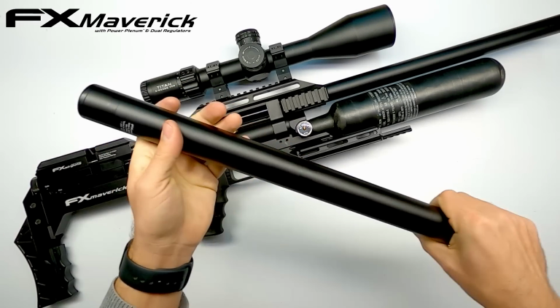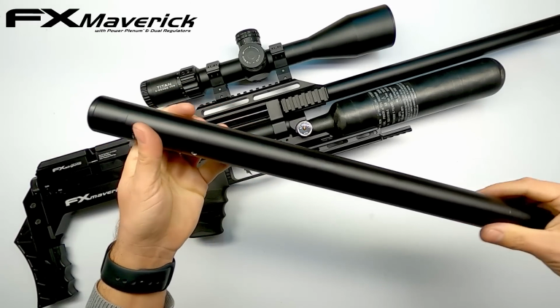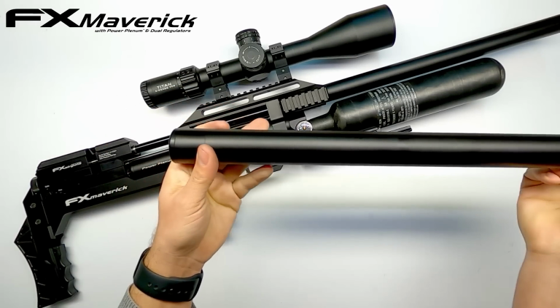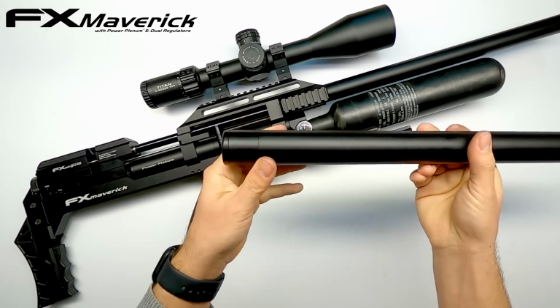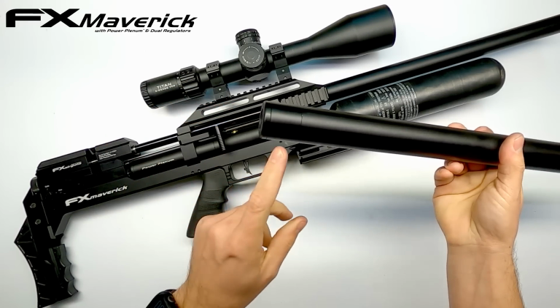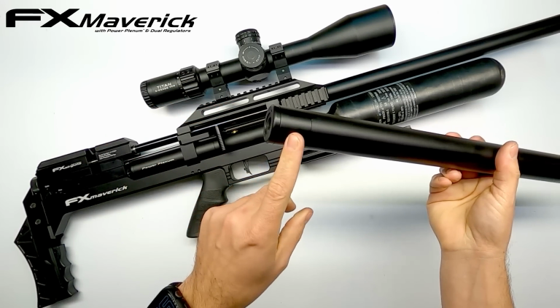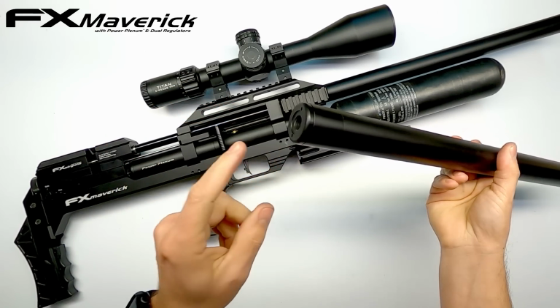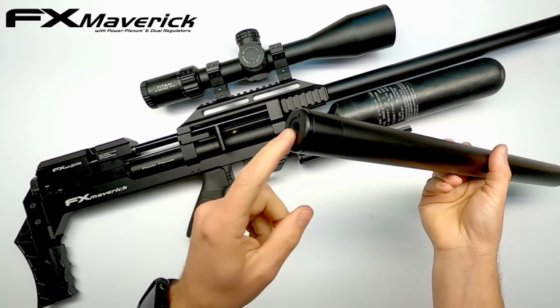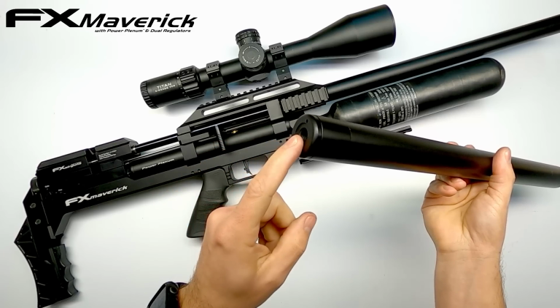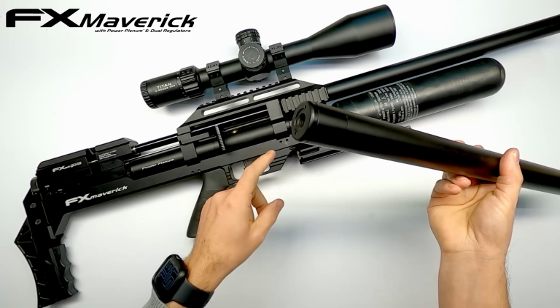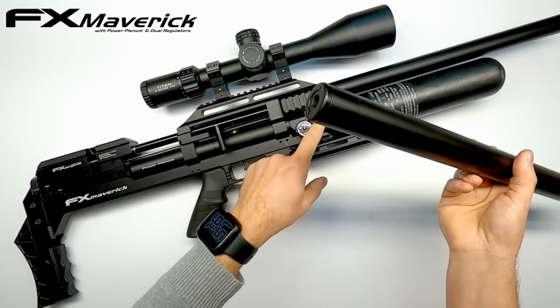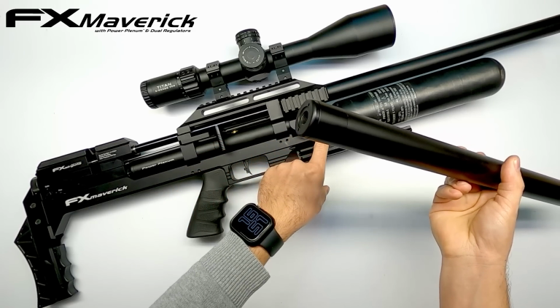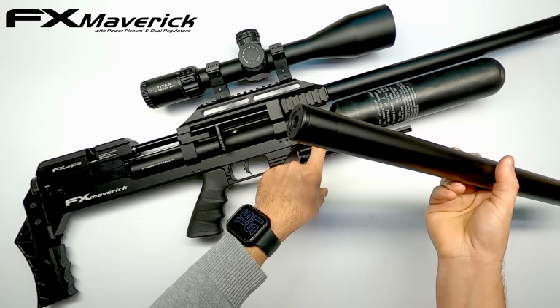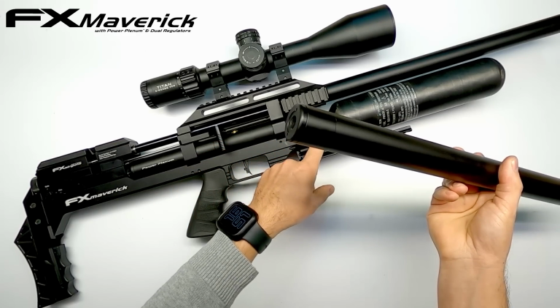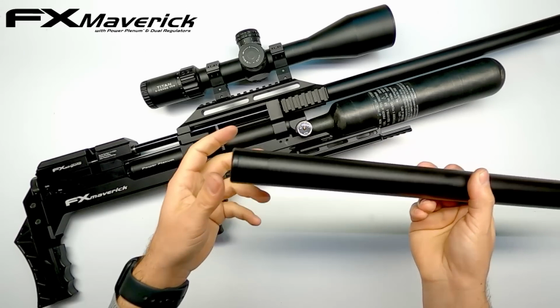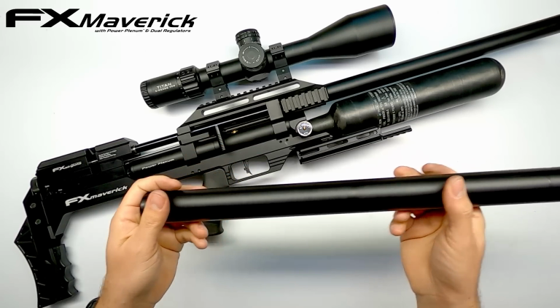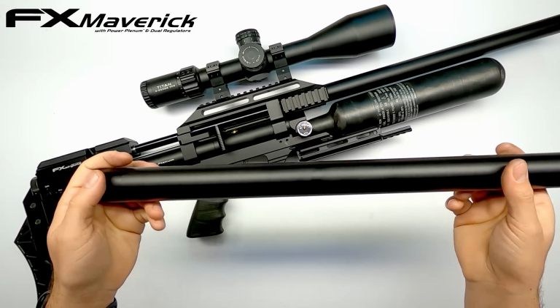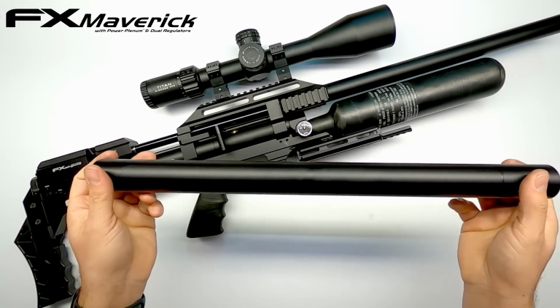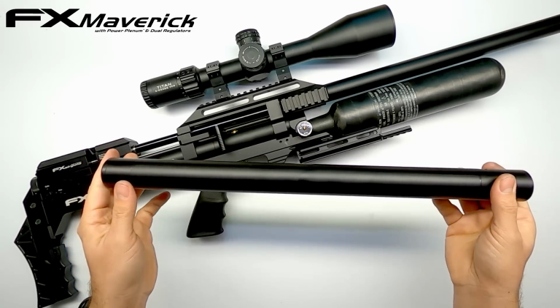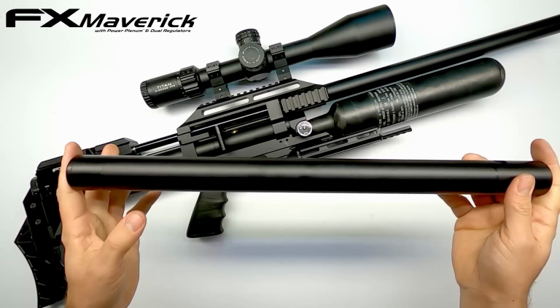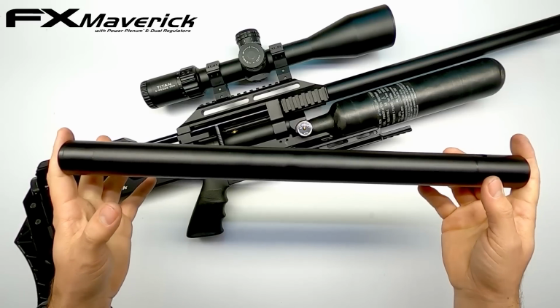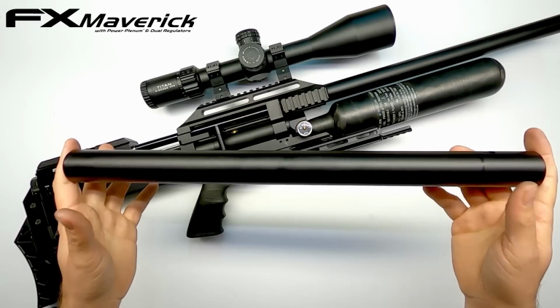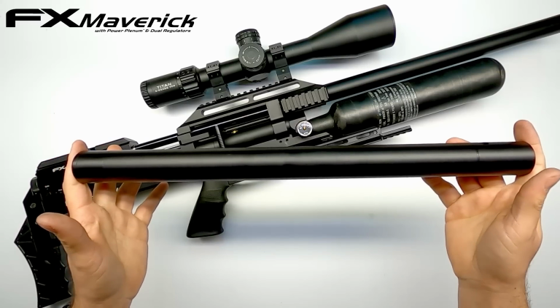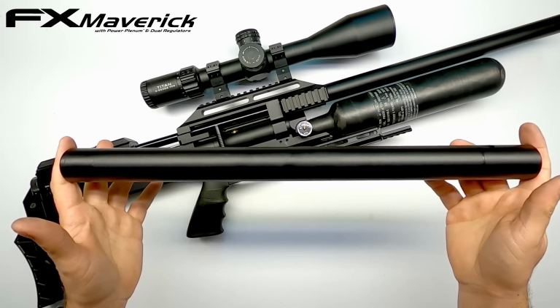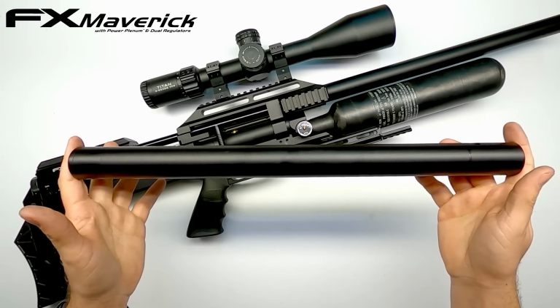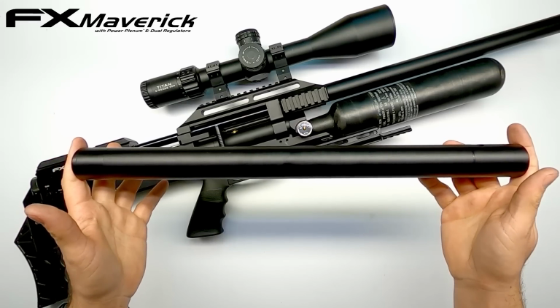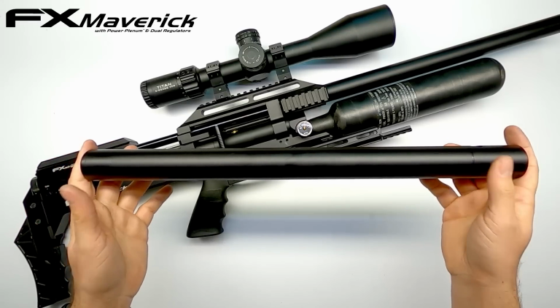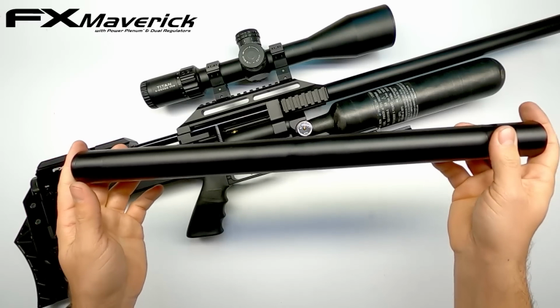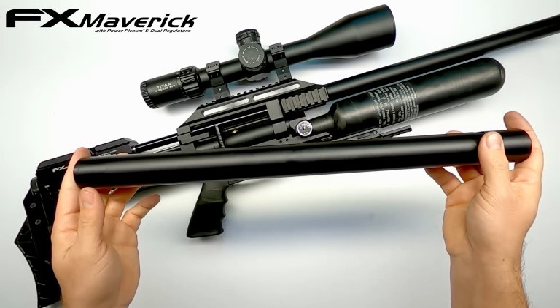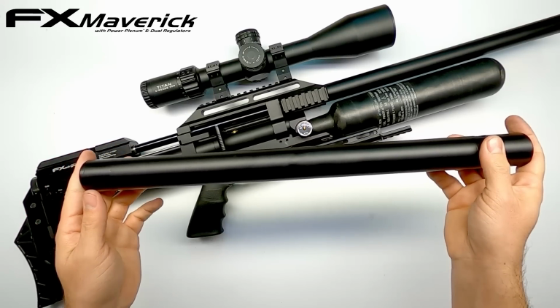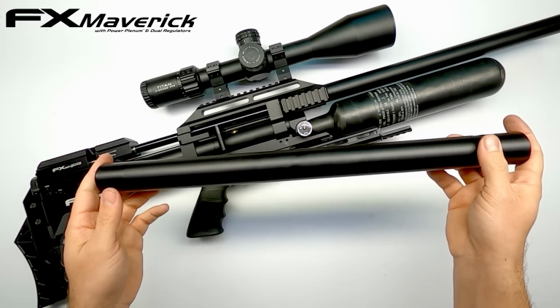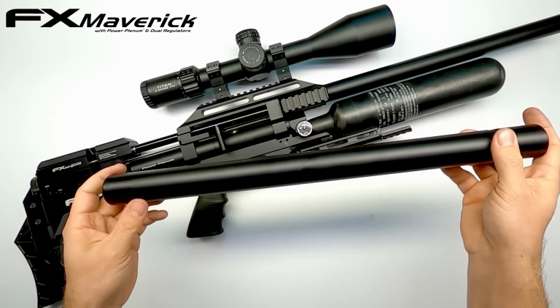And now I had an air tube with the power plenum and the same connection as a bottle. Putting everything together I was confident this would look very cool. So let me show you now how it looks.